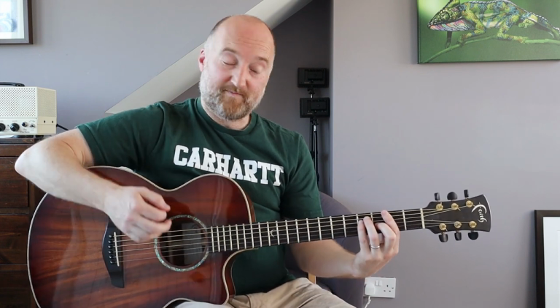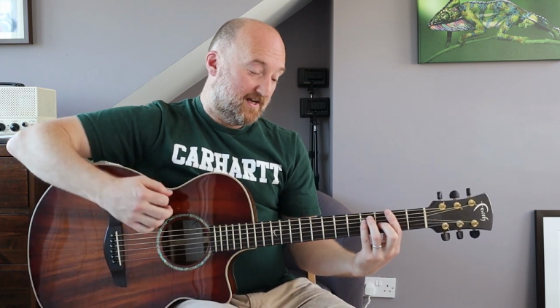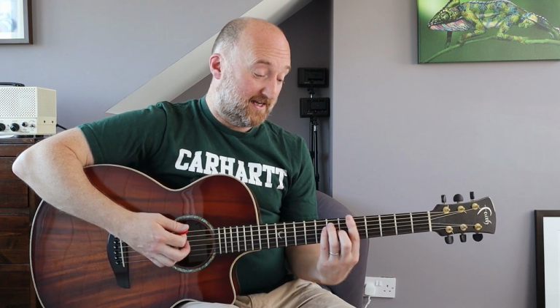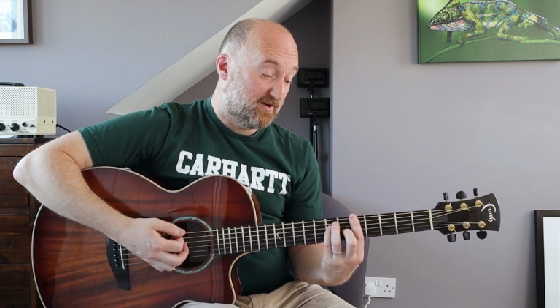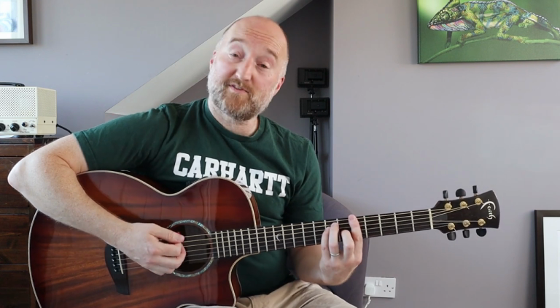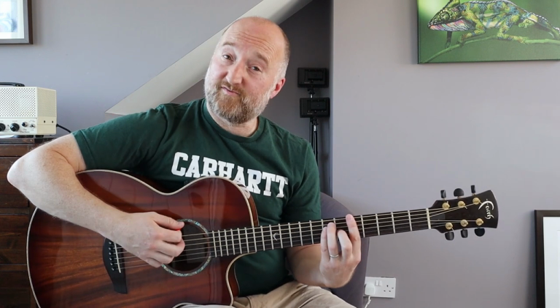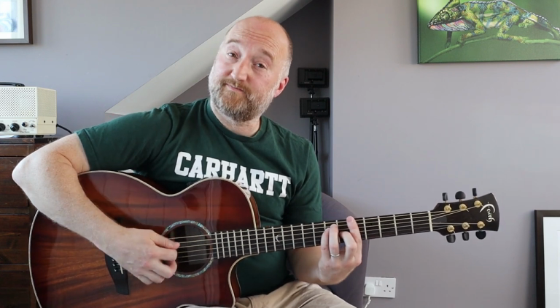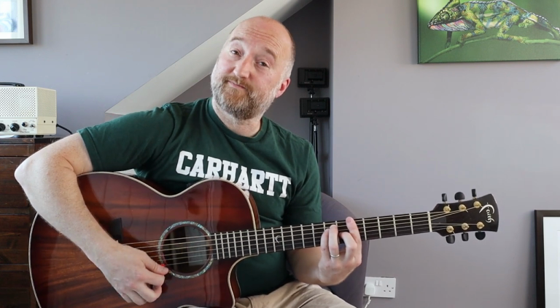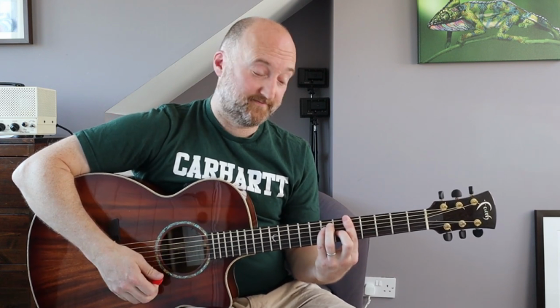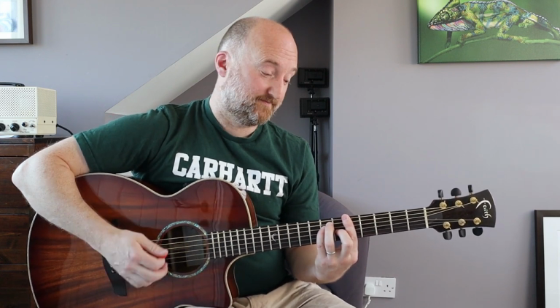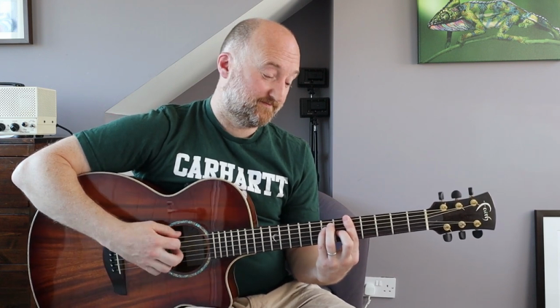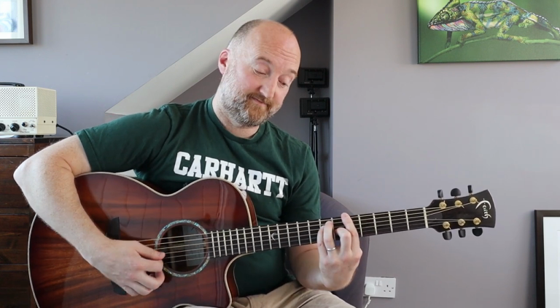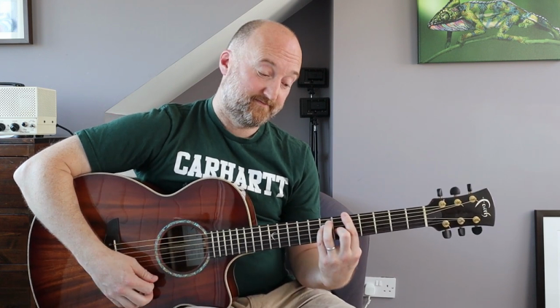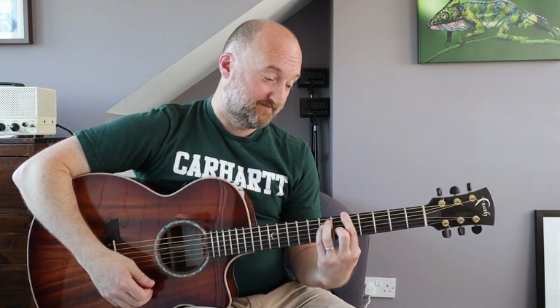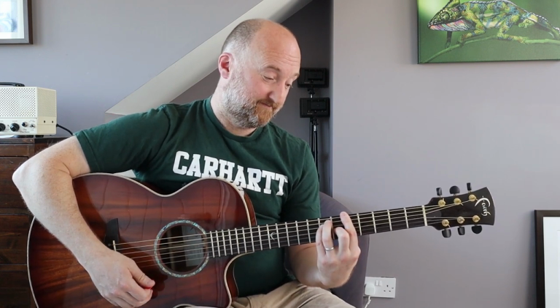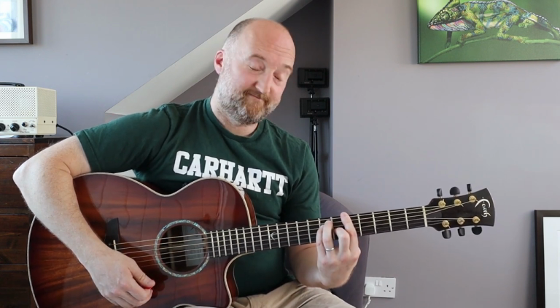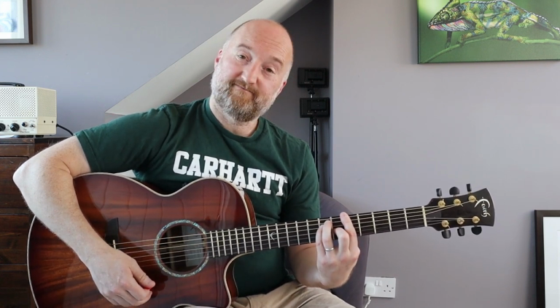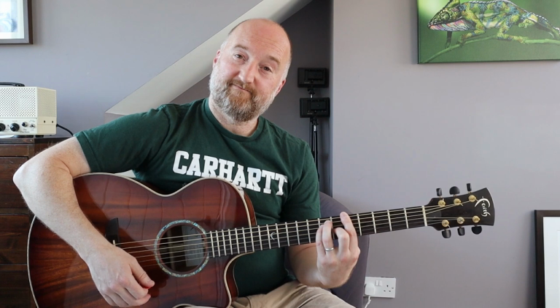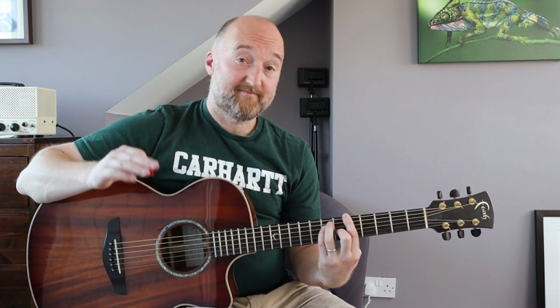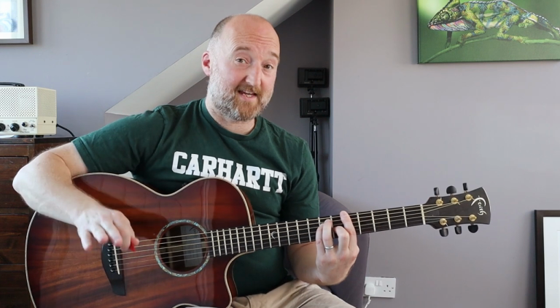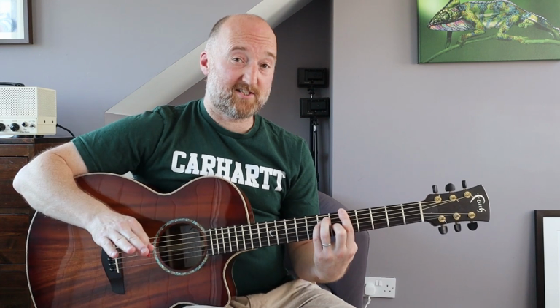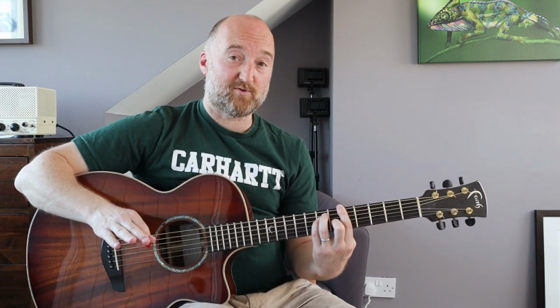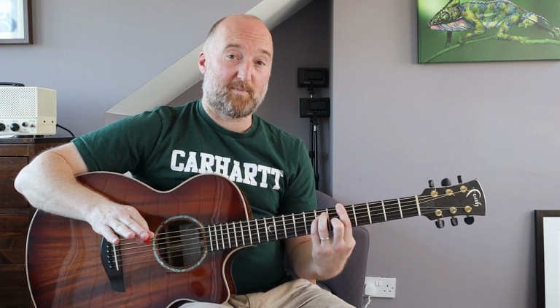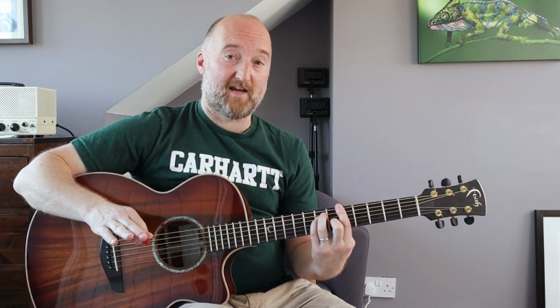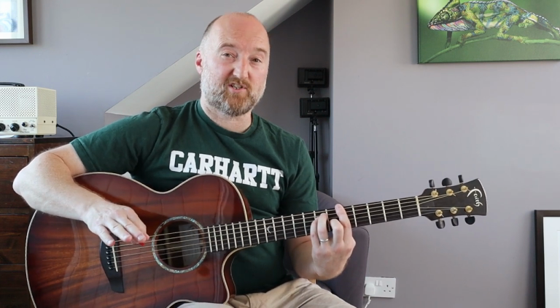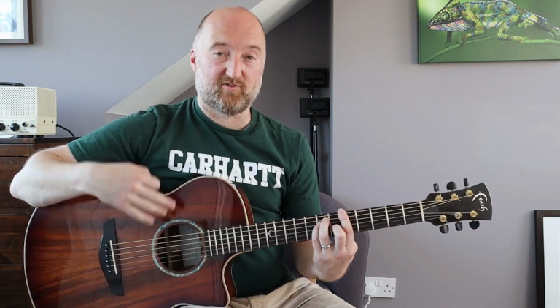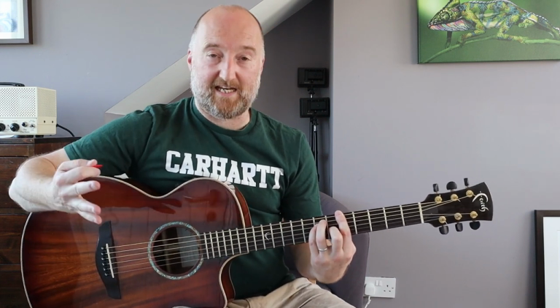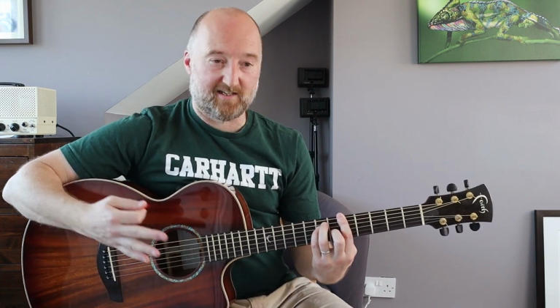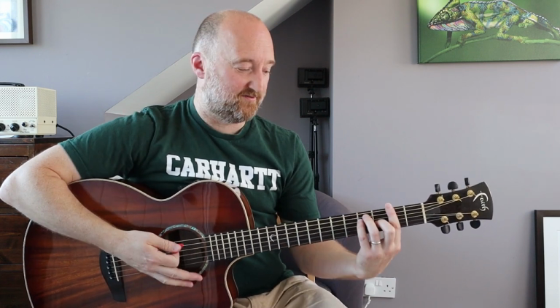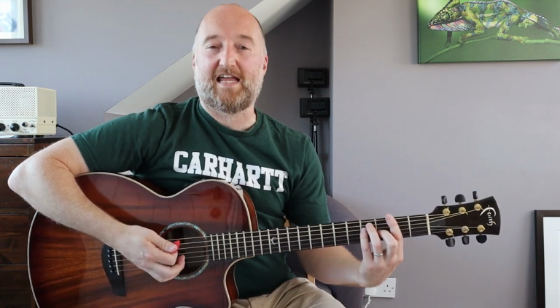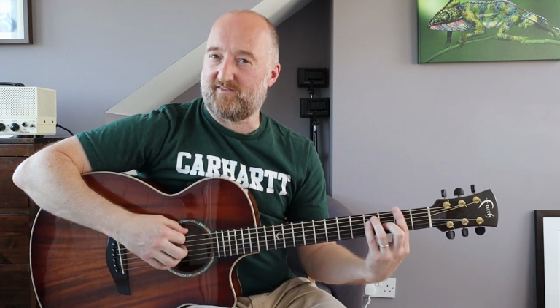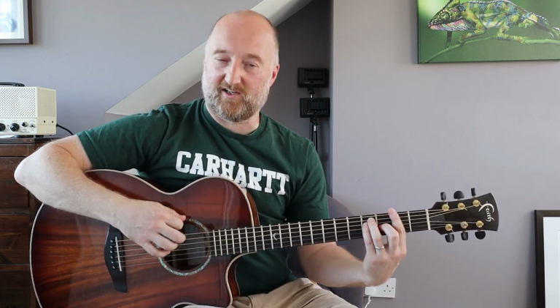You're playing that, and then you move it up to the fifth fret. That's the simplest way to play it while still retaining the kind of flavor.